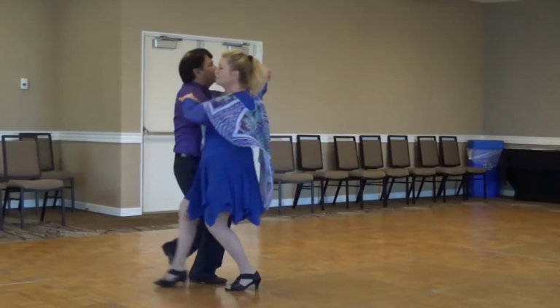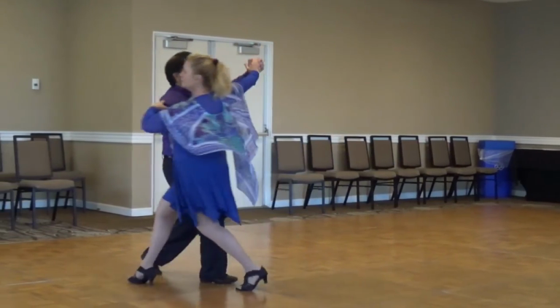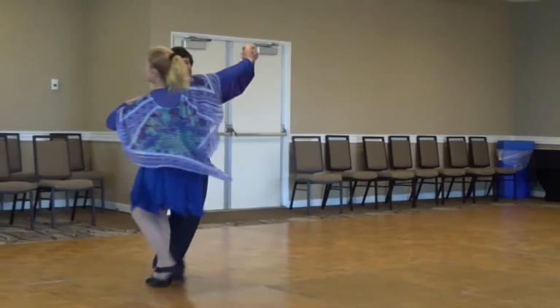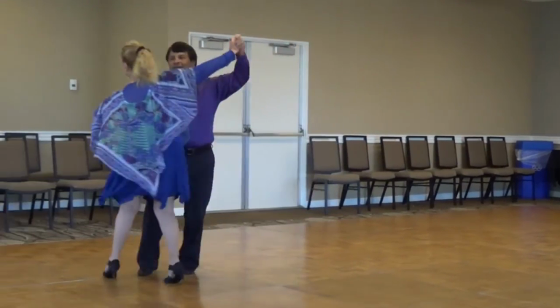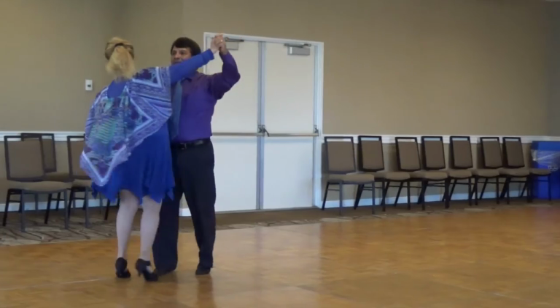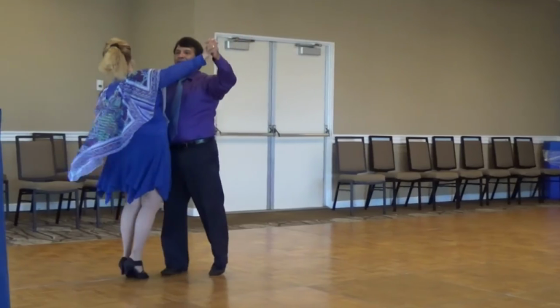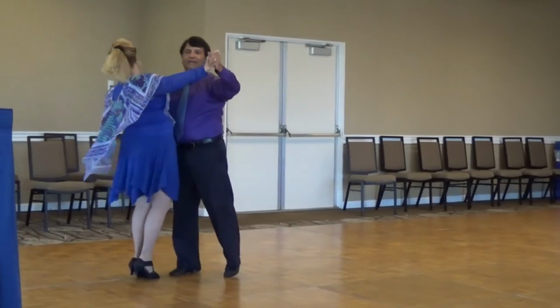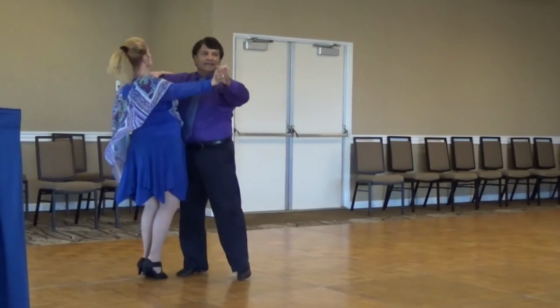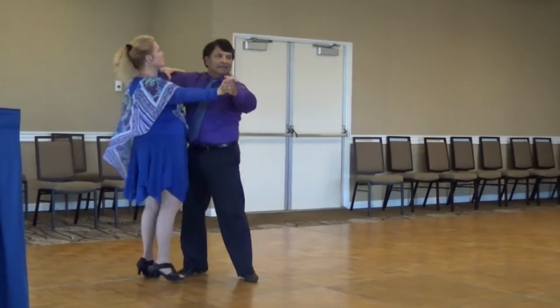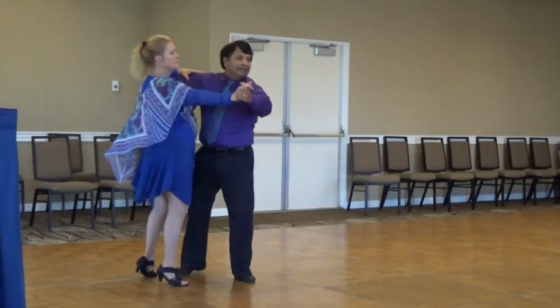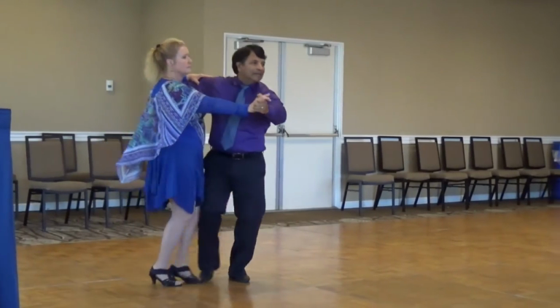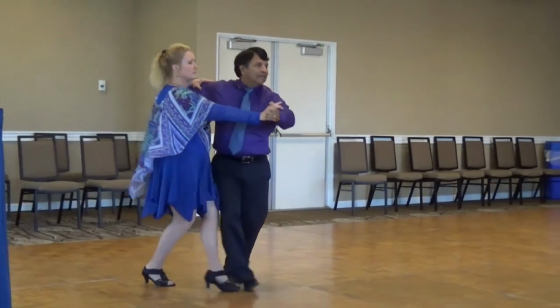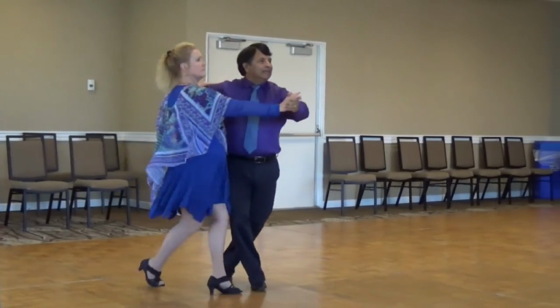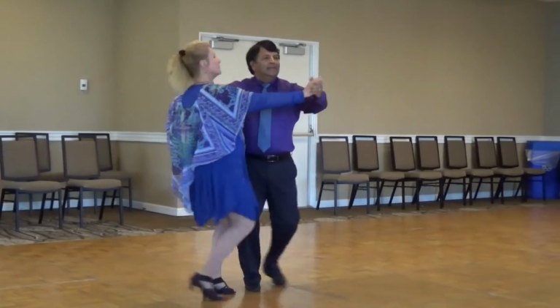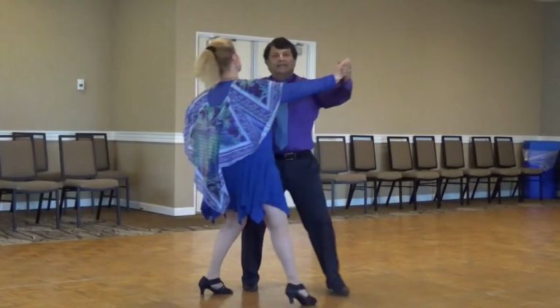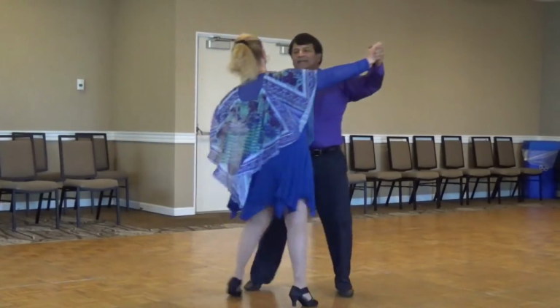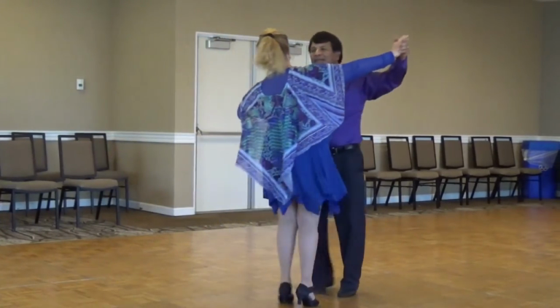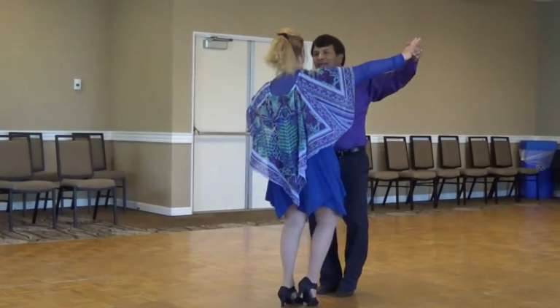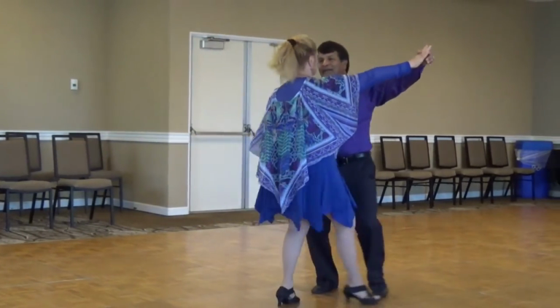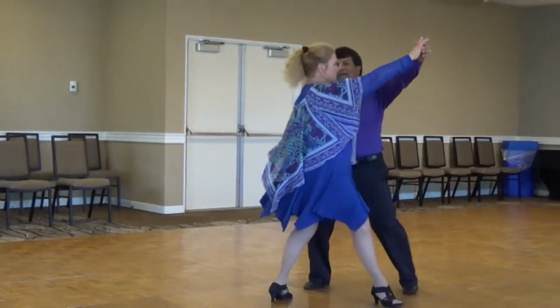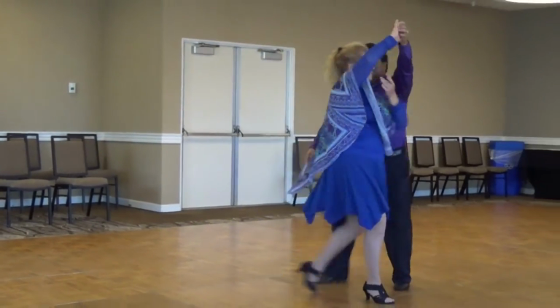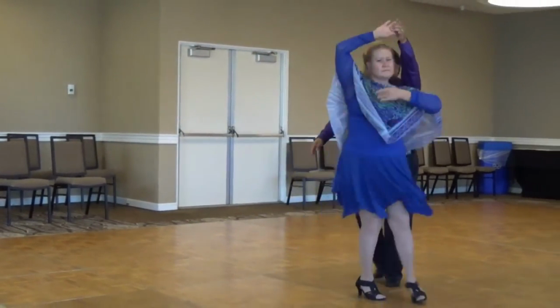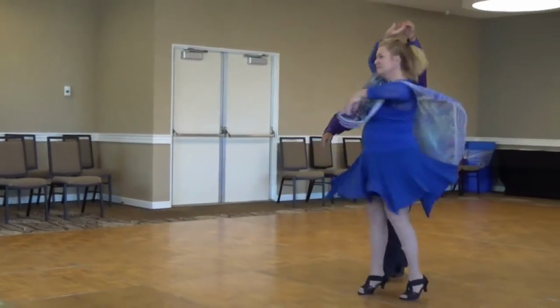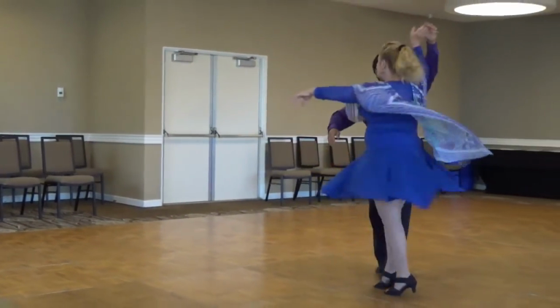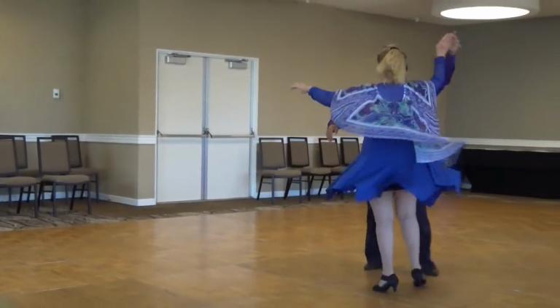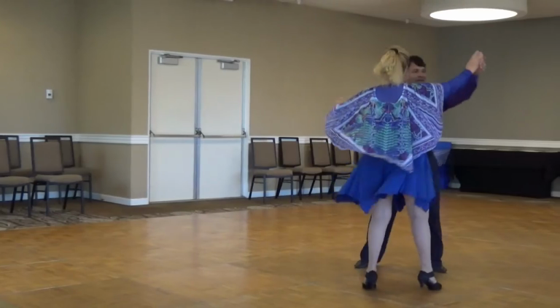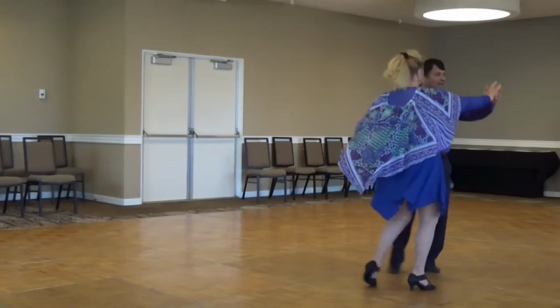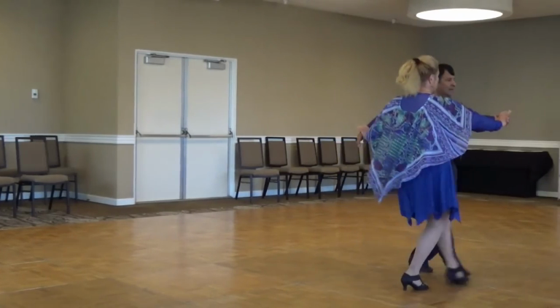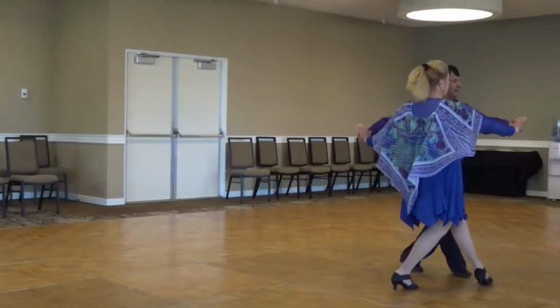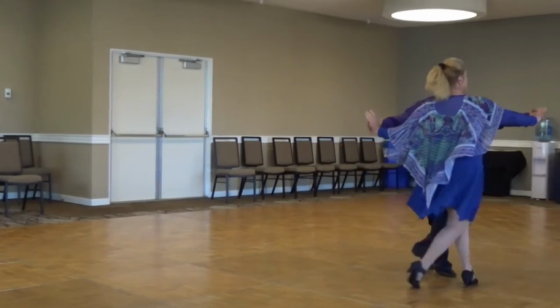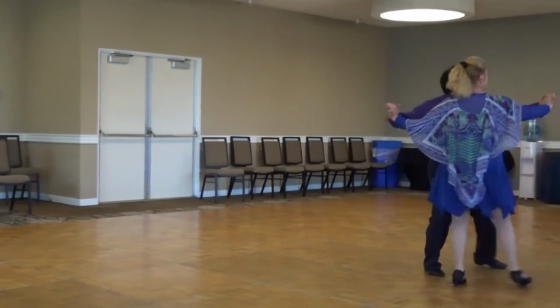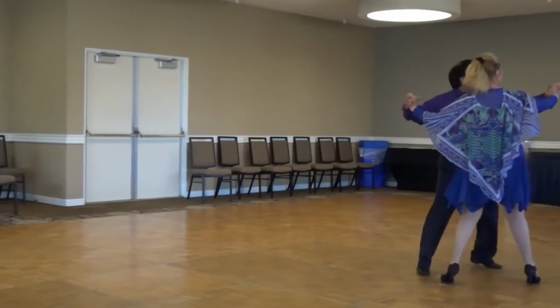Through face close, twirl three, through chasse to butterfly, check through recover side.